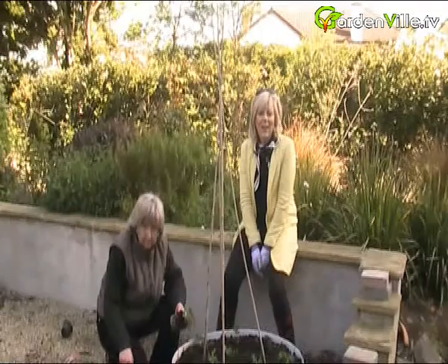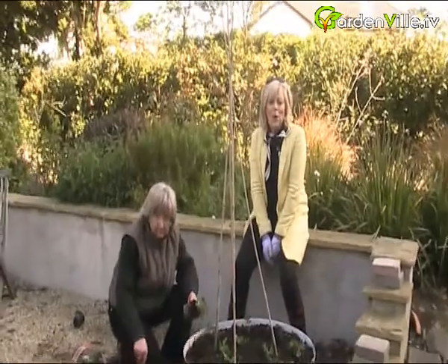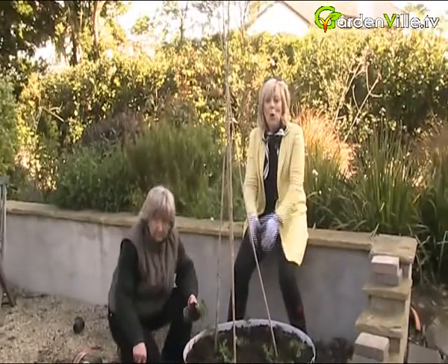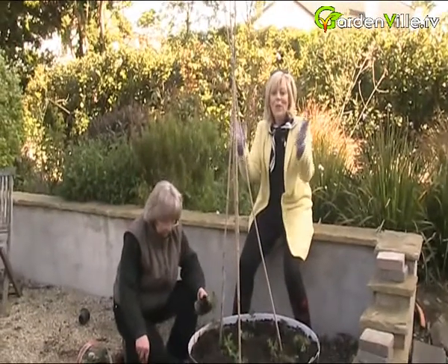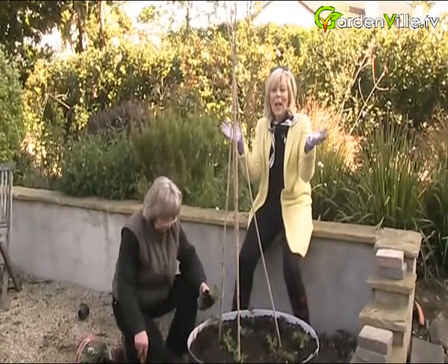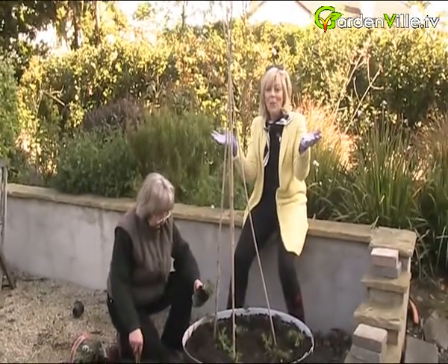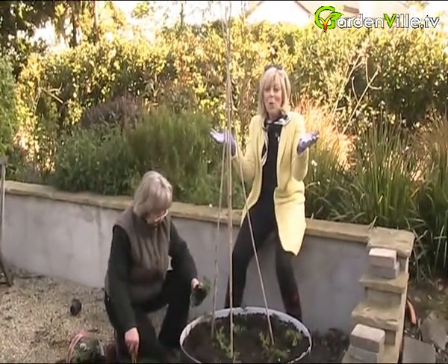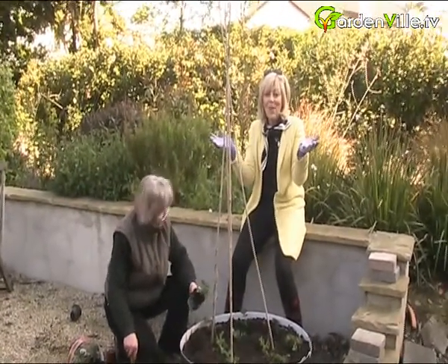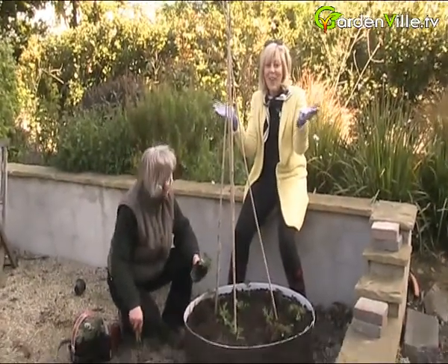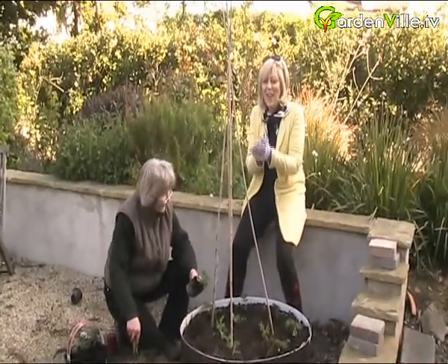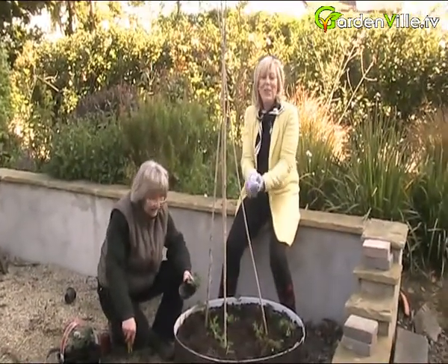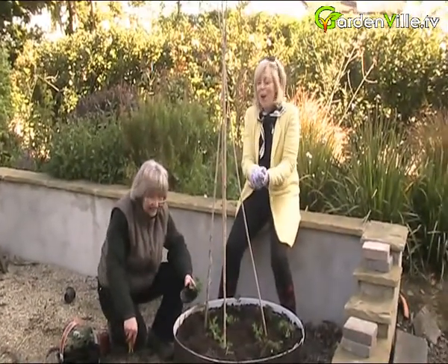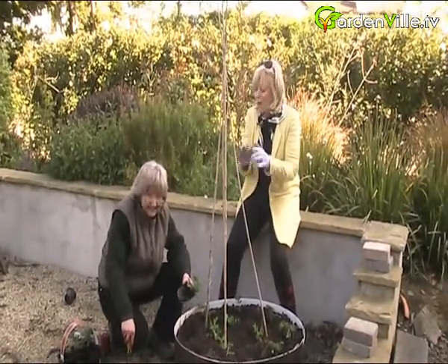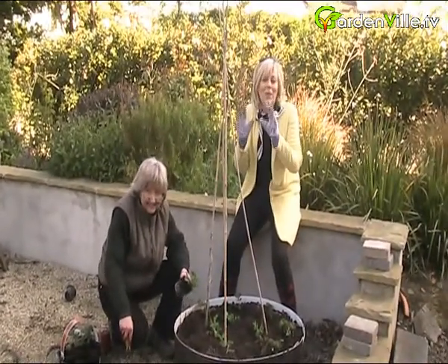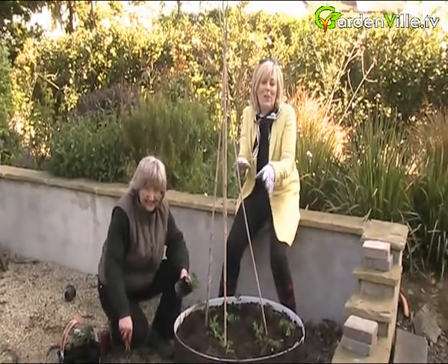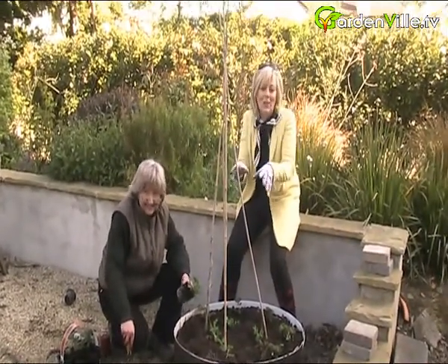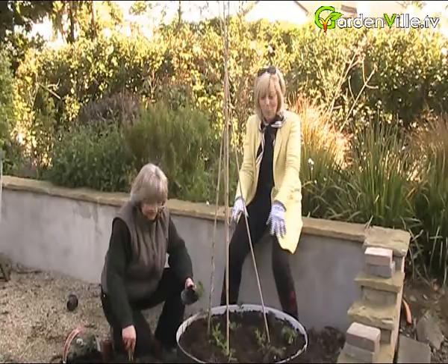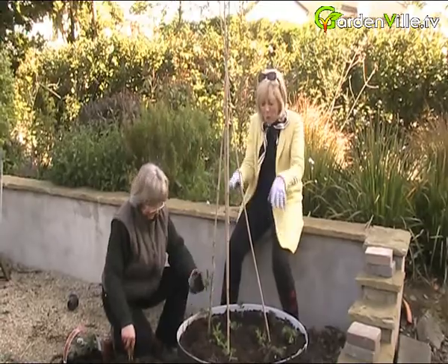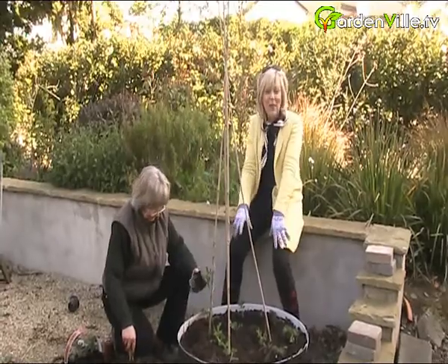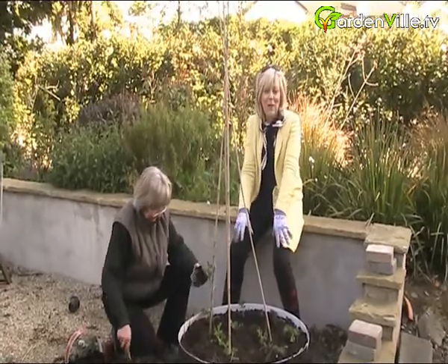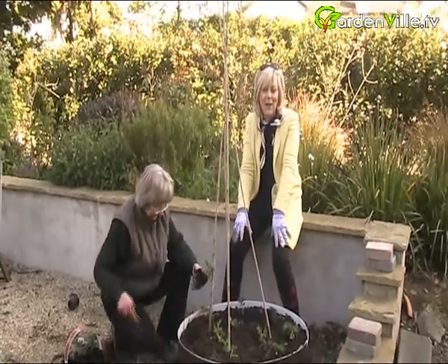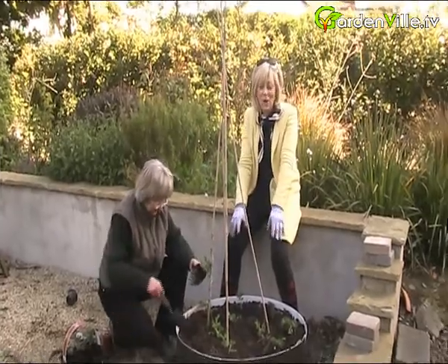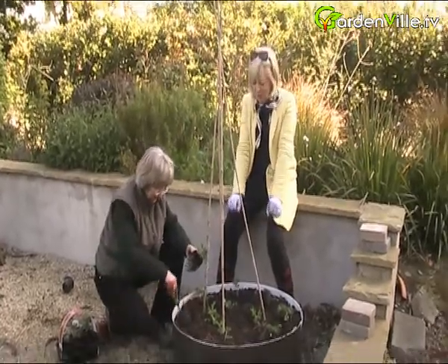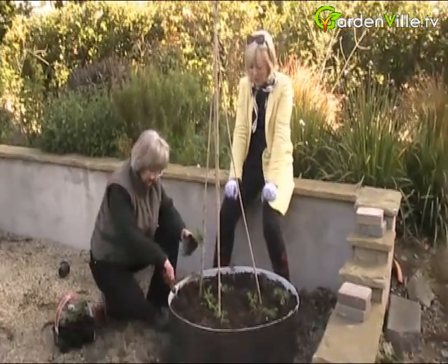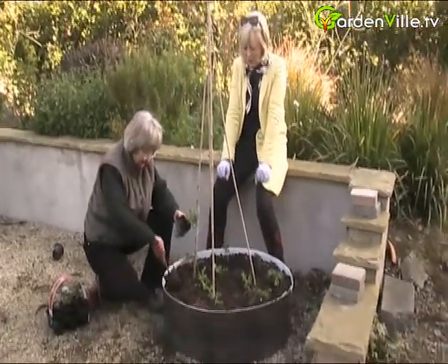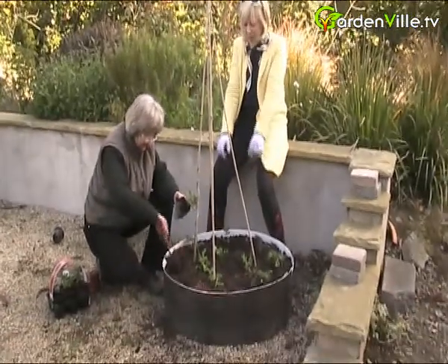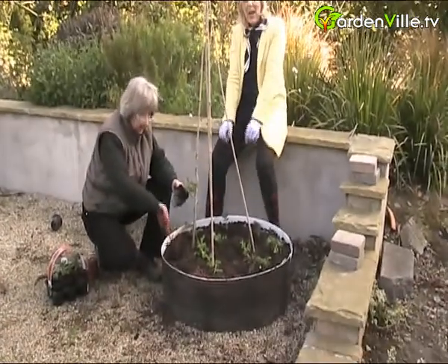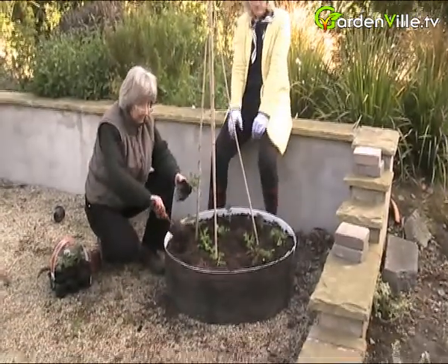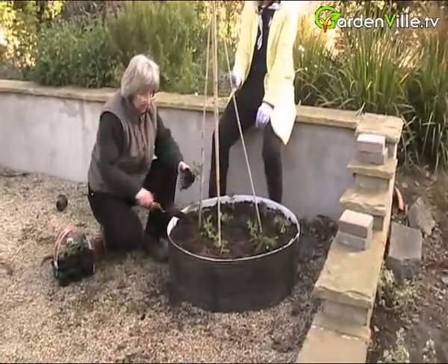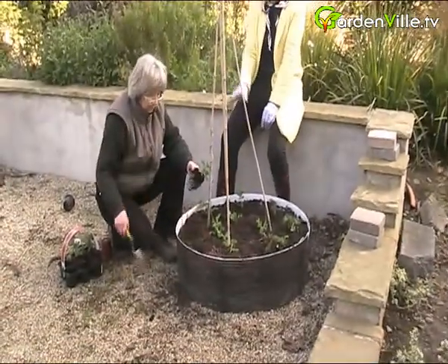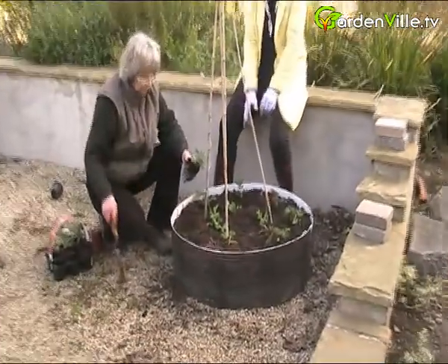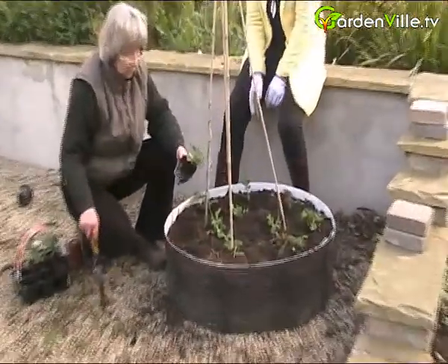Who doesn't like strawberries? They are just delicious and we're growing them here at Gardenville.tv. Now Susan's going to show us what we're doing.